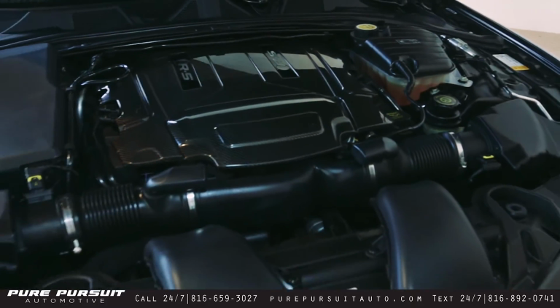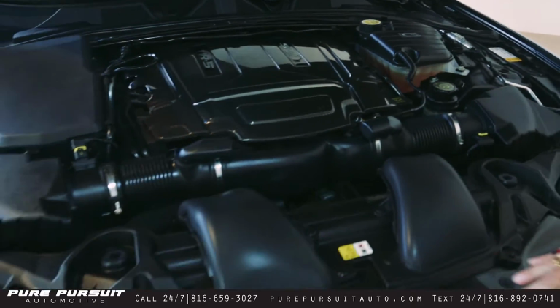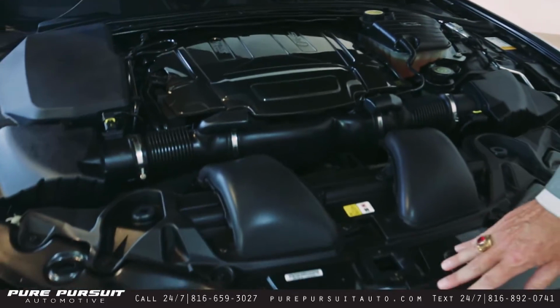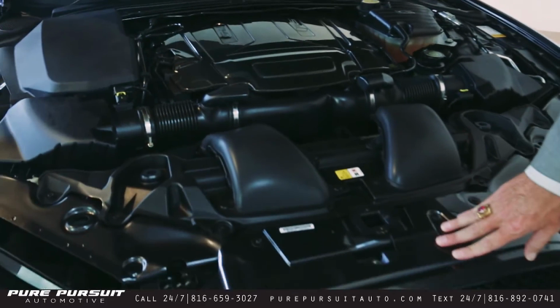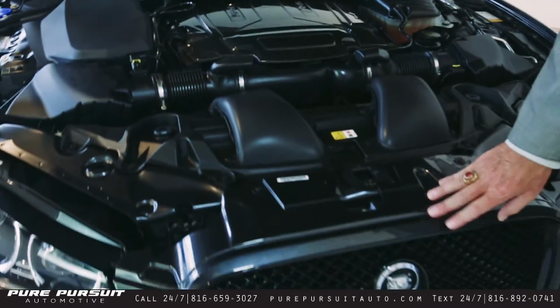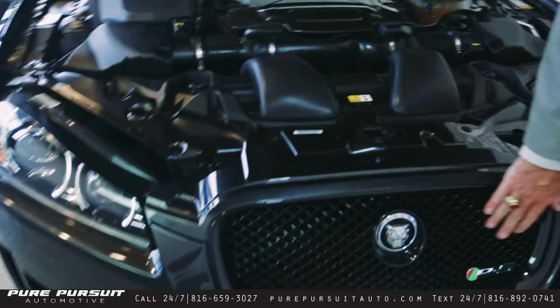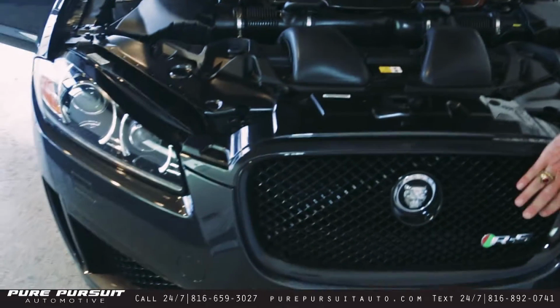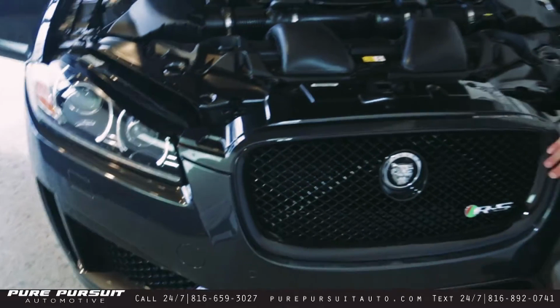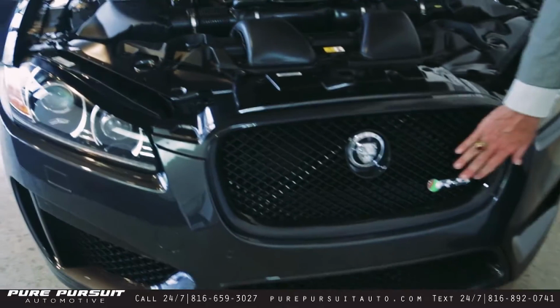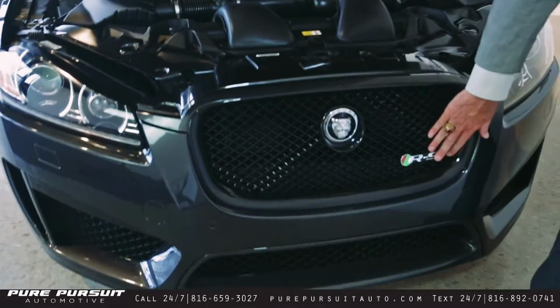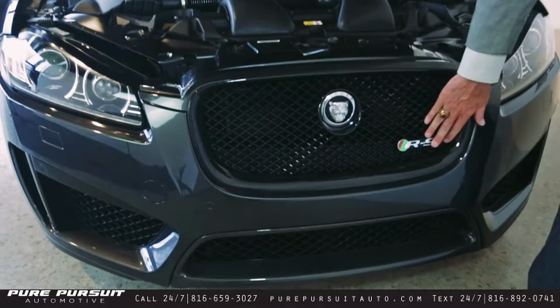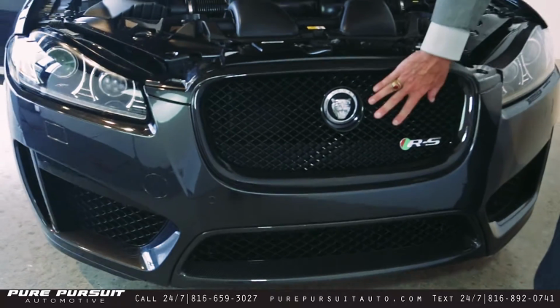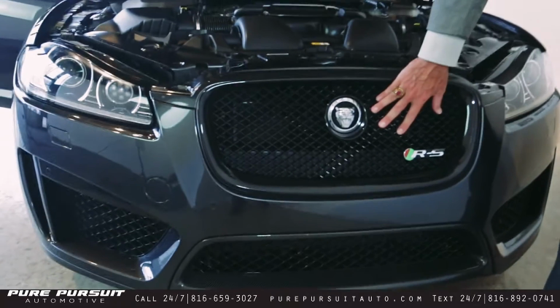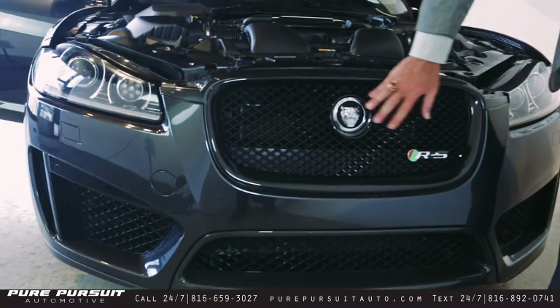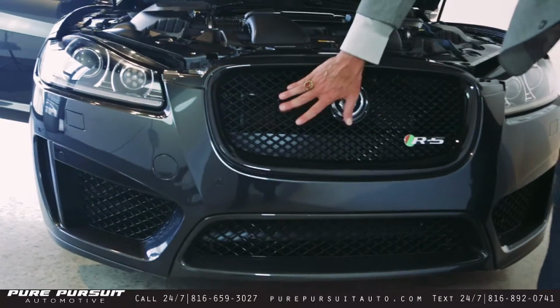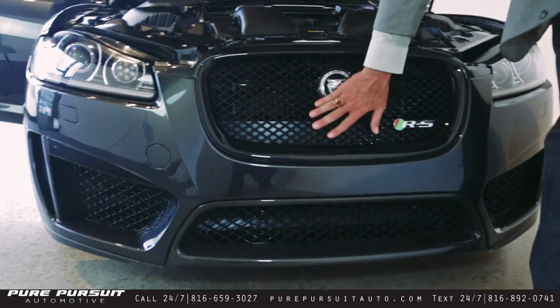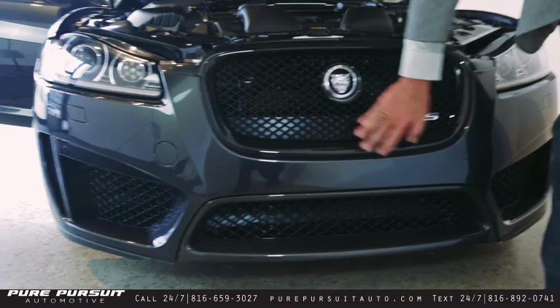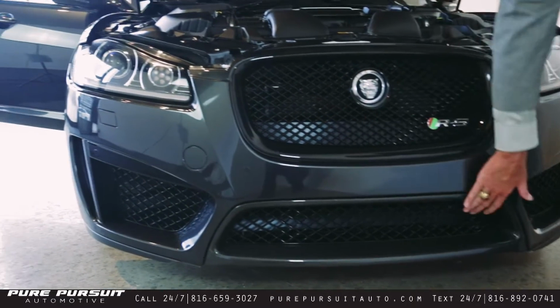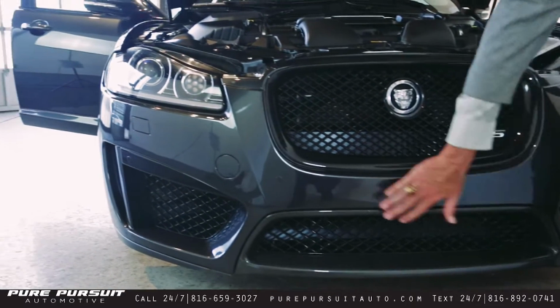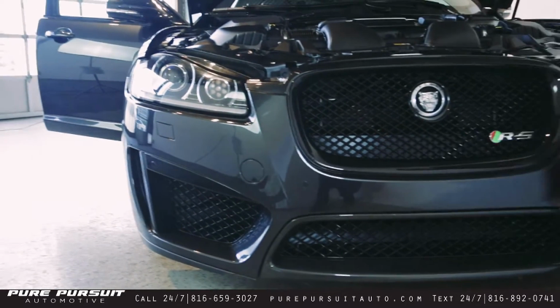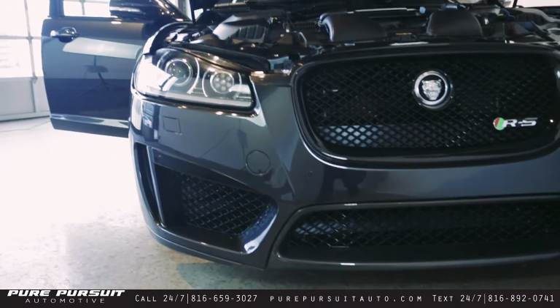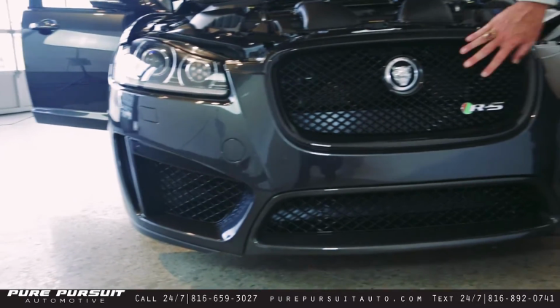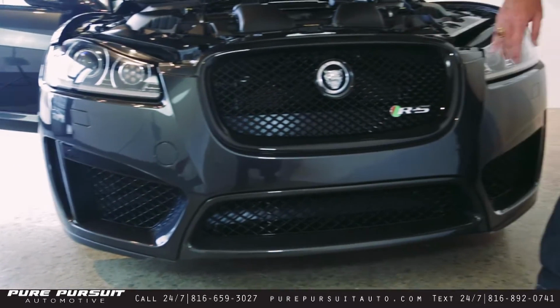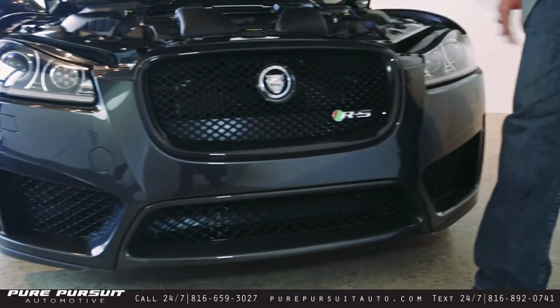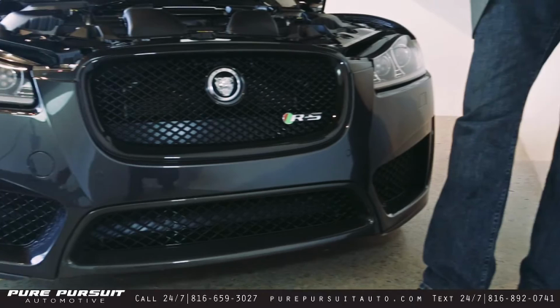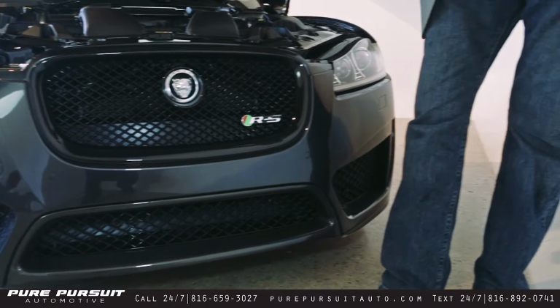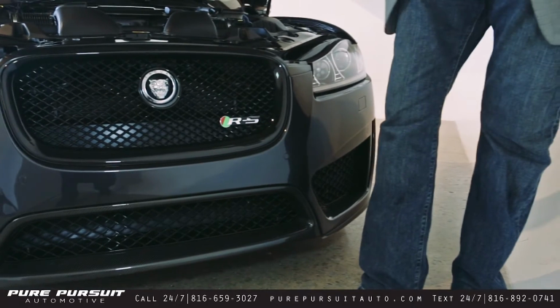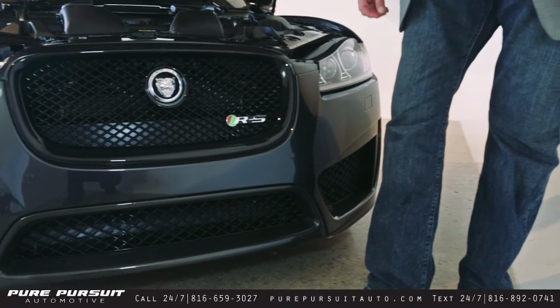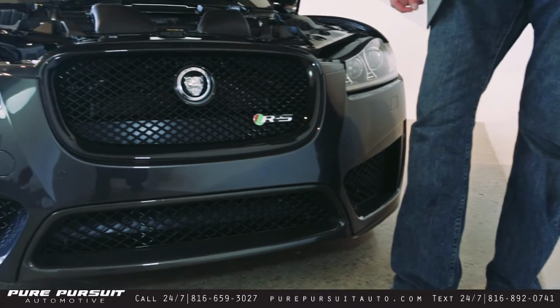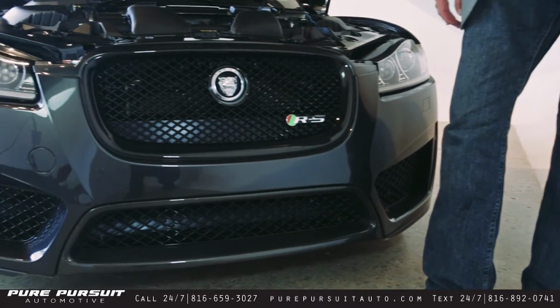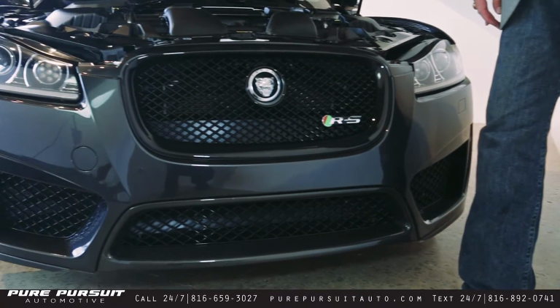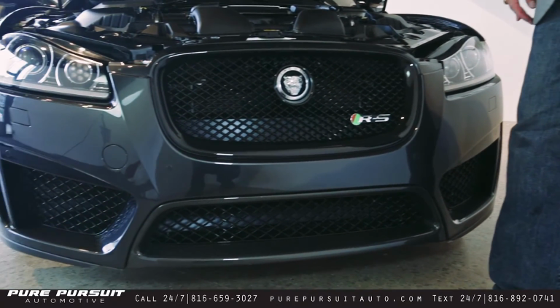Coming down to the front of the vehicle, you've got the beautiful RS badging here for the sport badging. Big open area with a lot of intake for all of that air that this engine eats up, and it needs it with all of that horsepower.